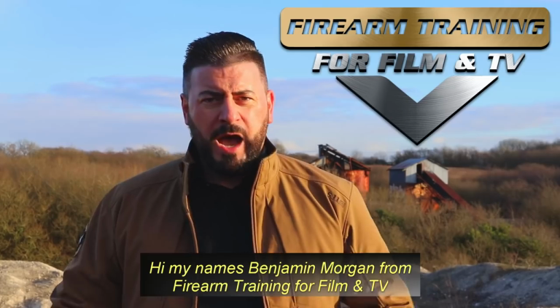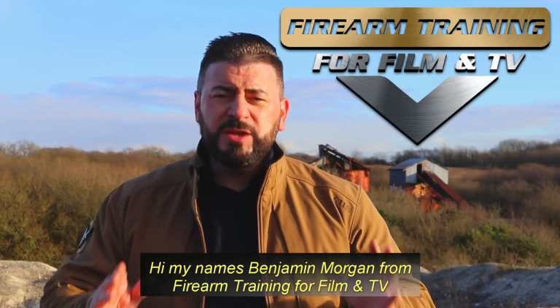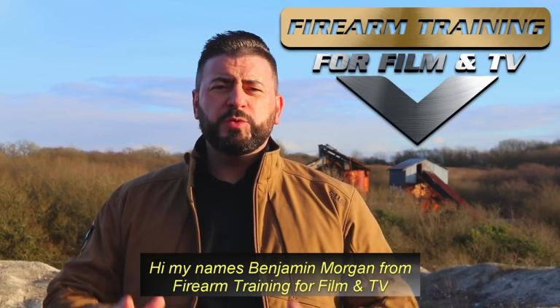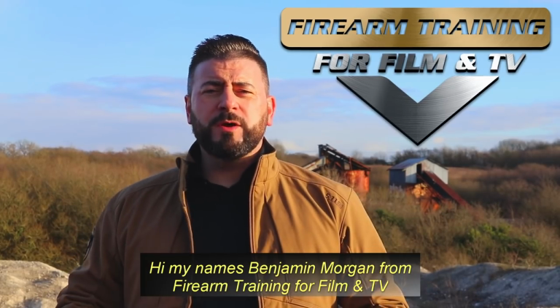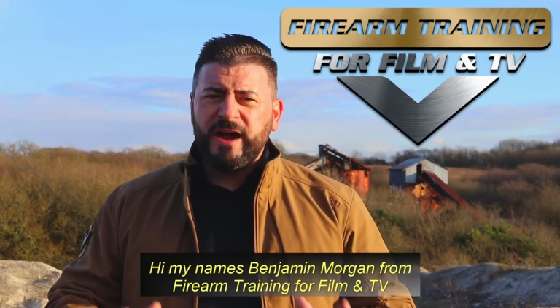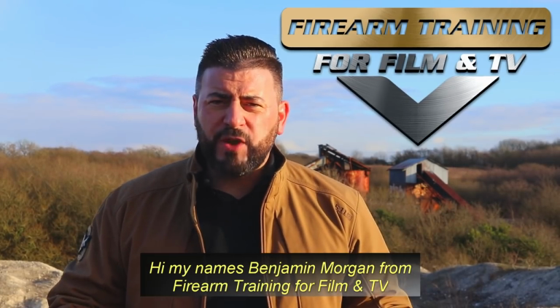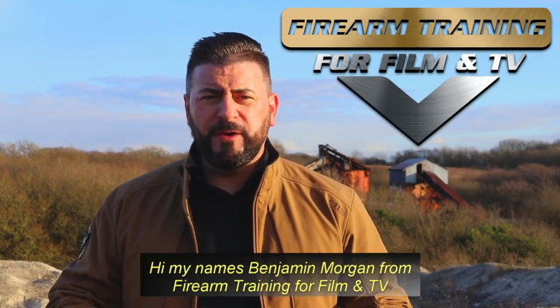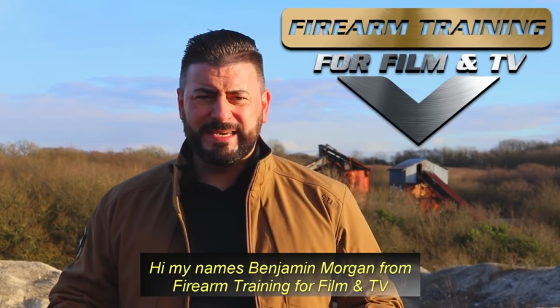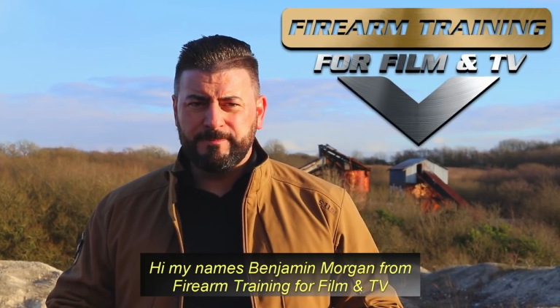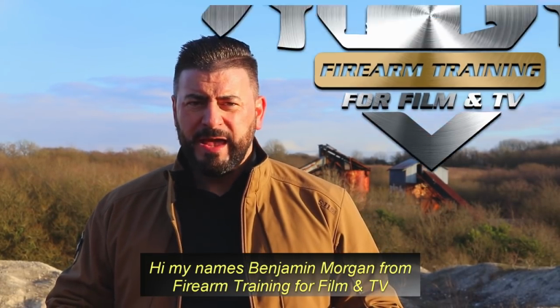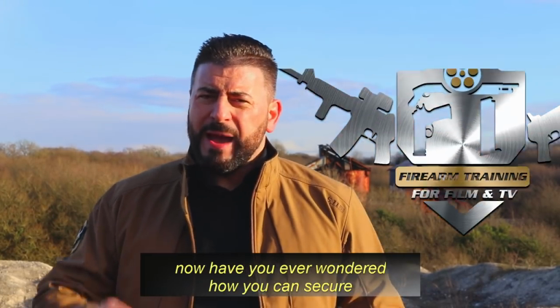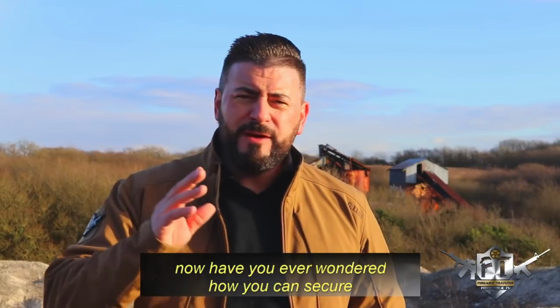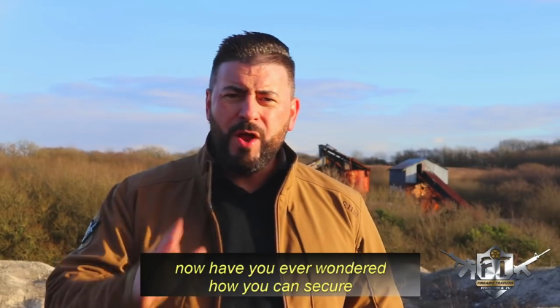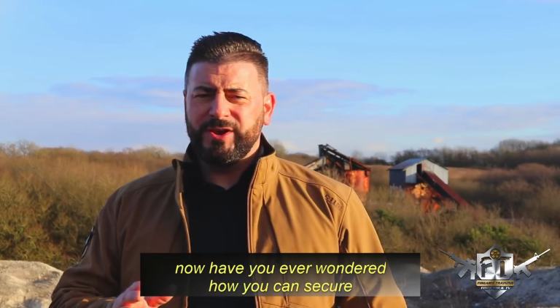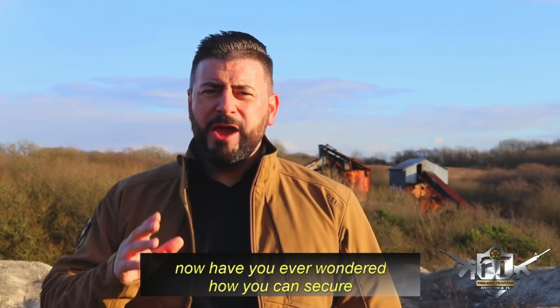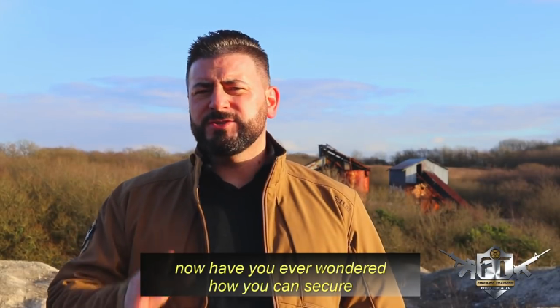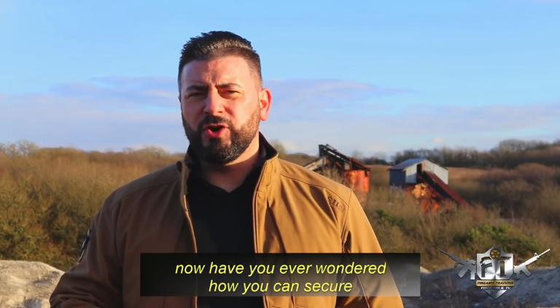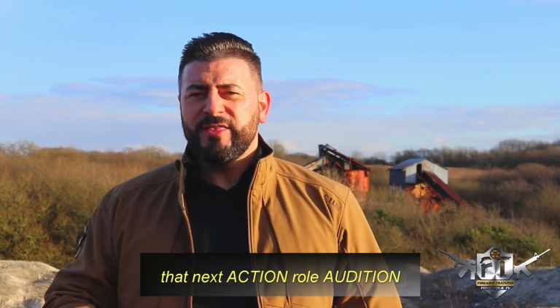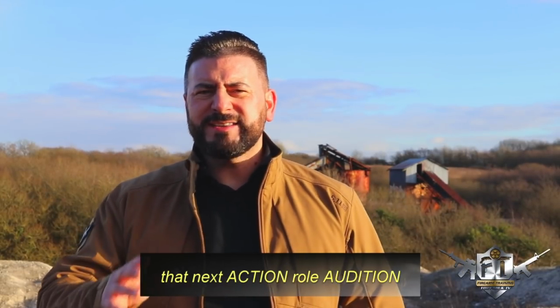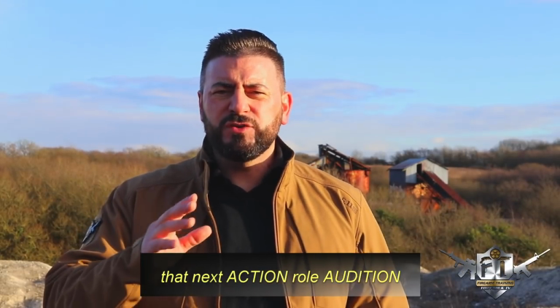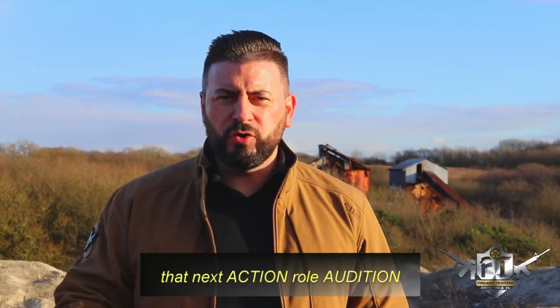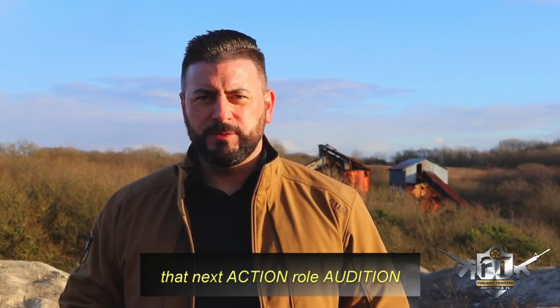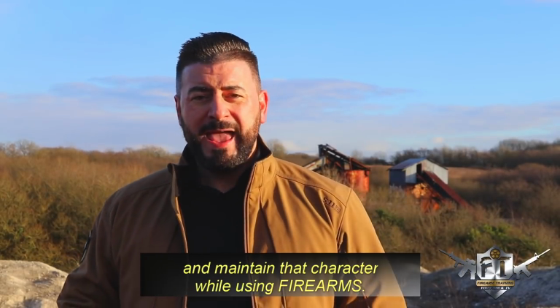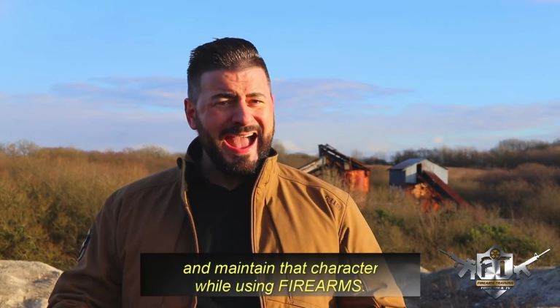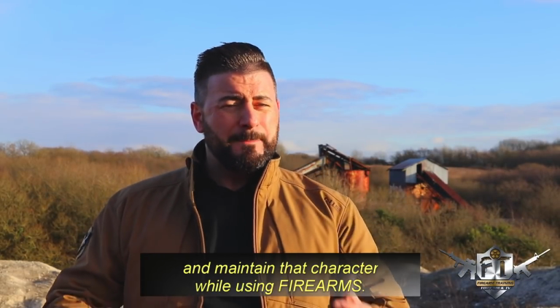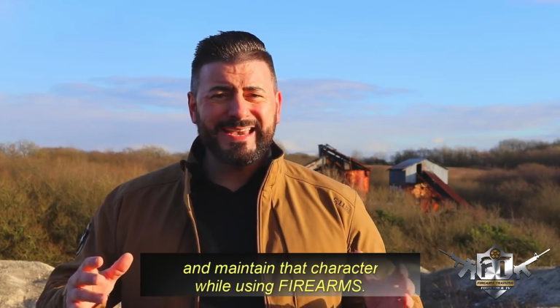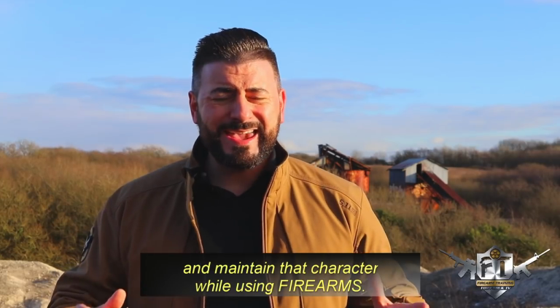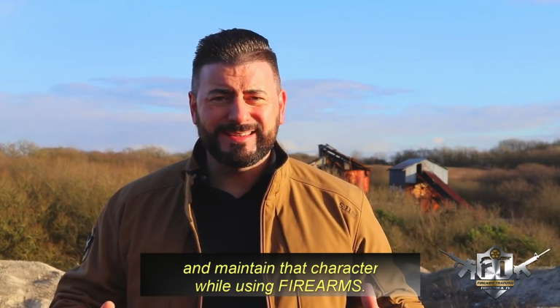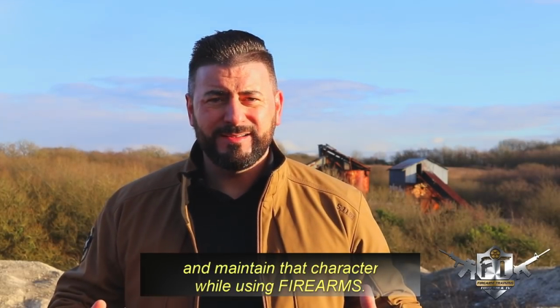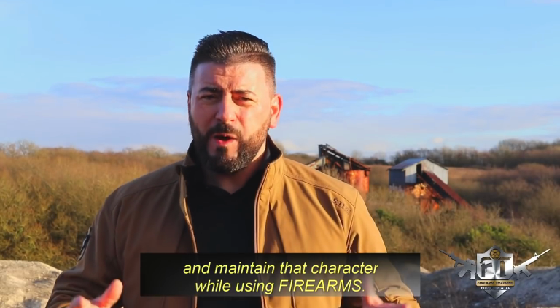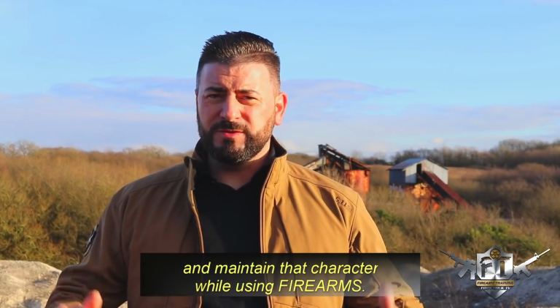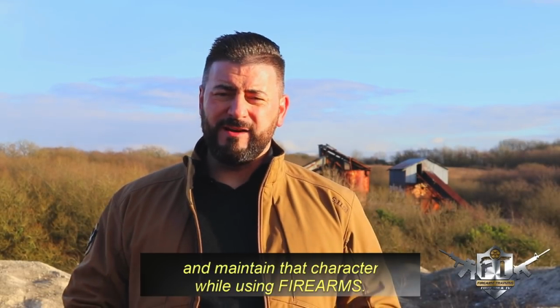Hi, my name is Benjamin Morgan from Firearm Trainer for Film and TV. Have you ever wondered how you can secure the next action role audition and maintain that character while using firearms?